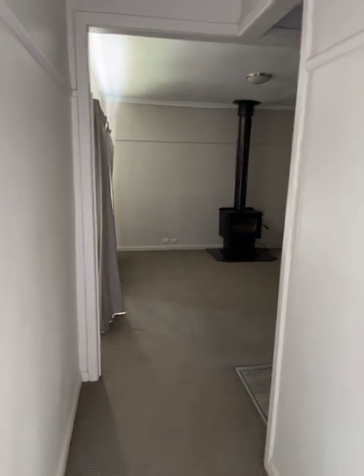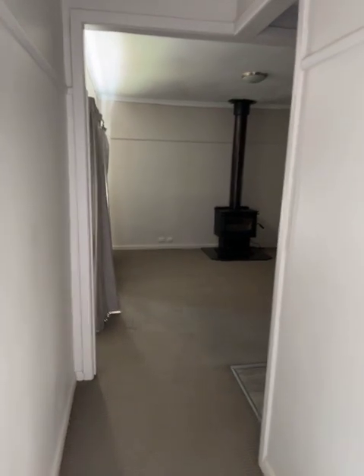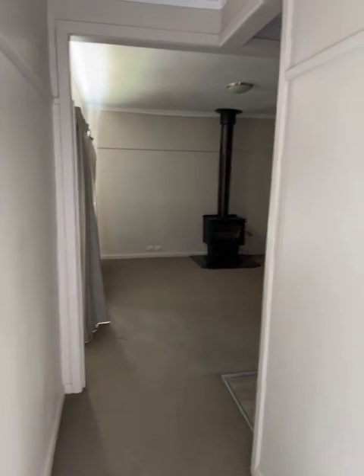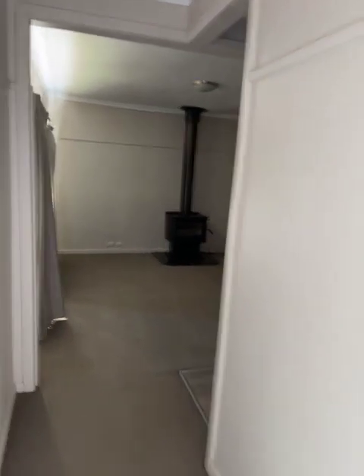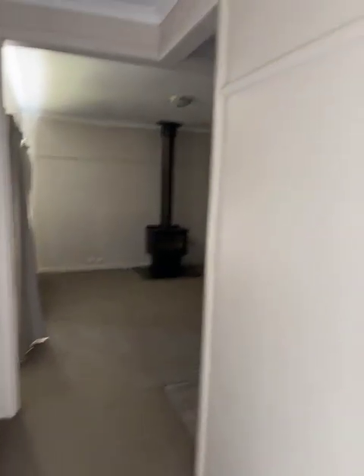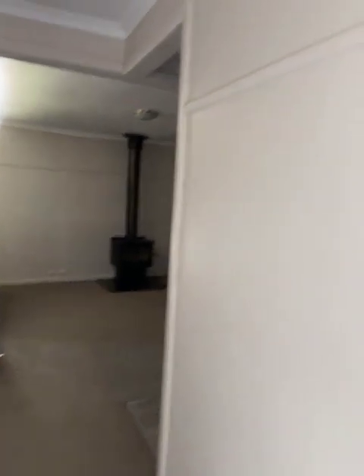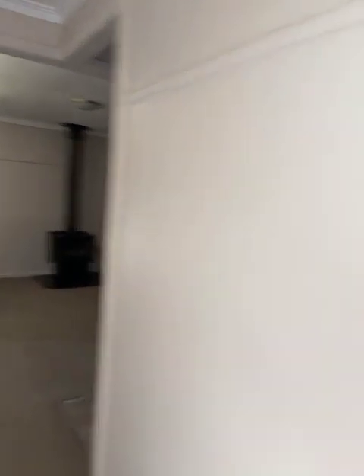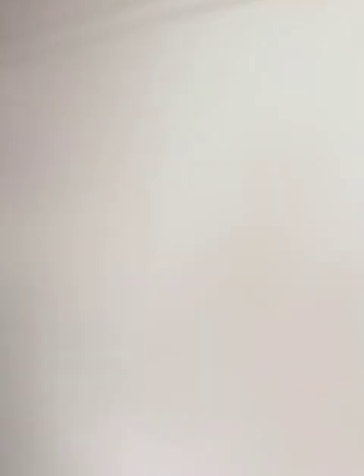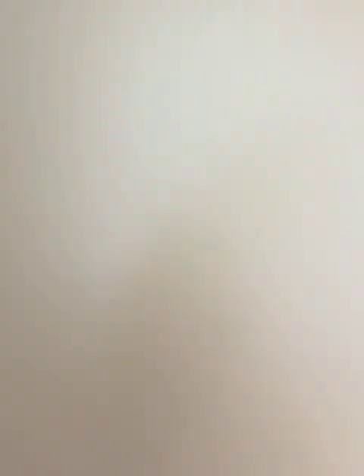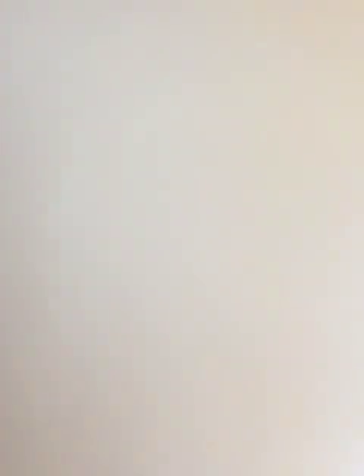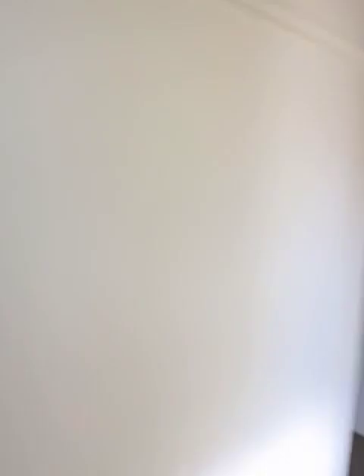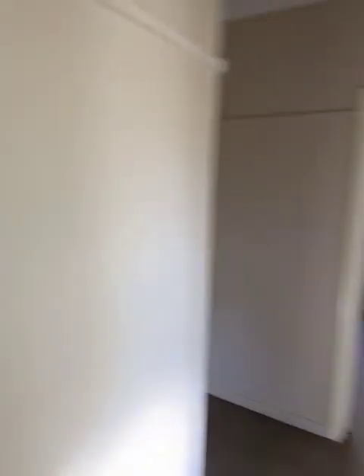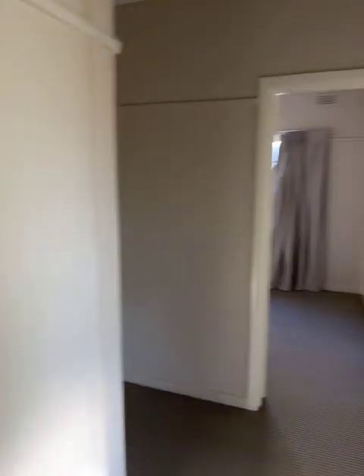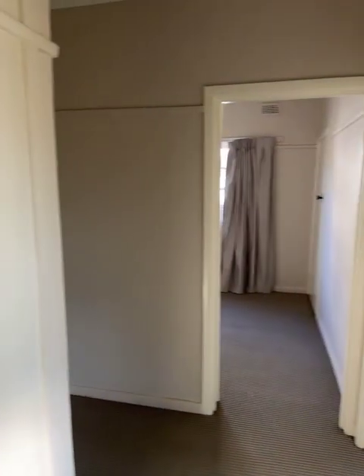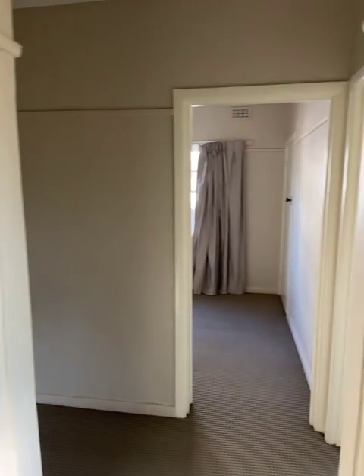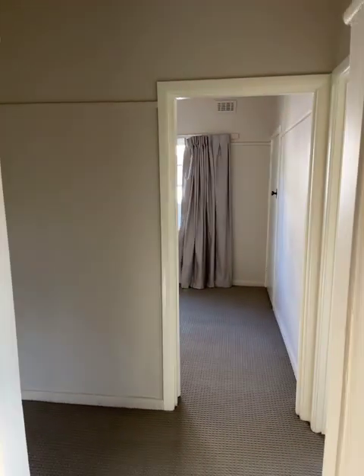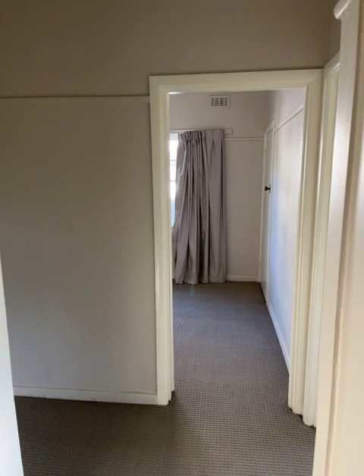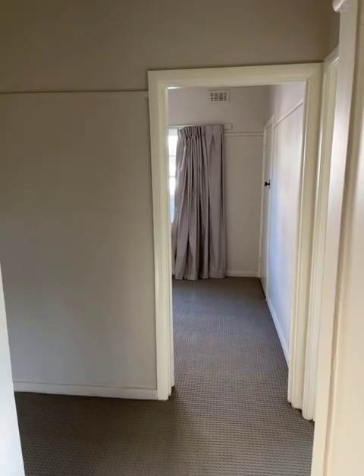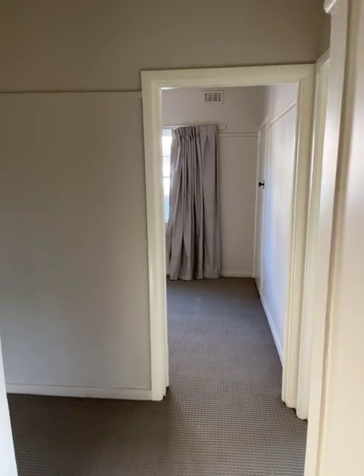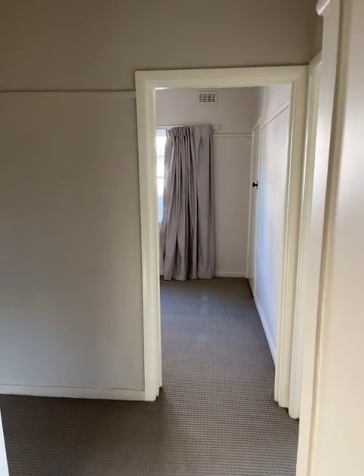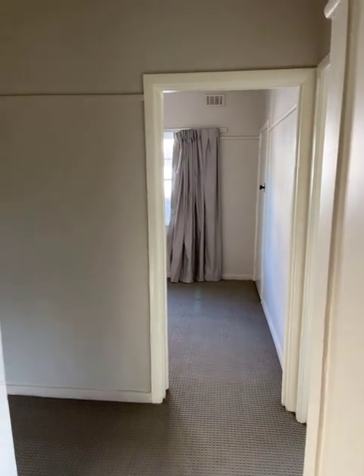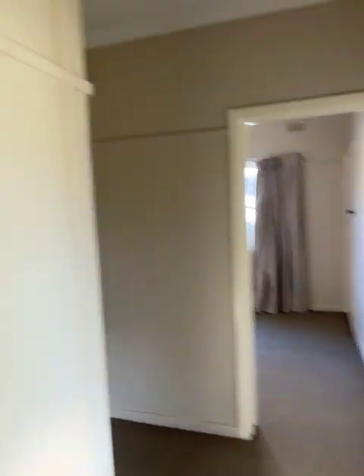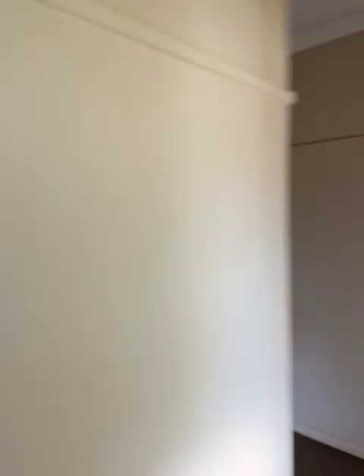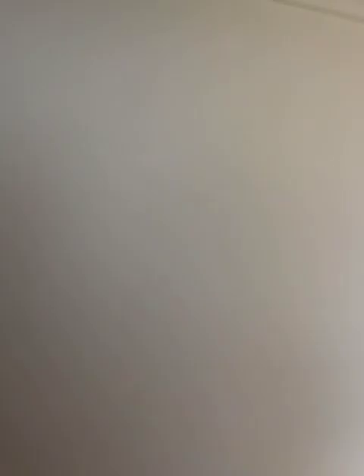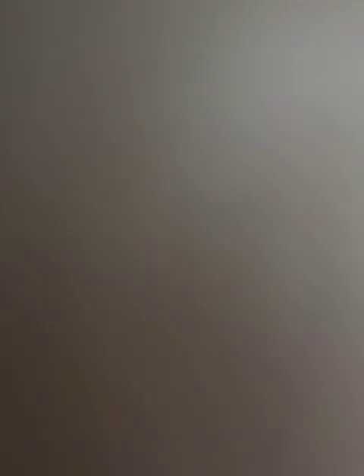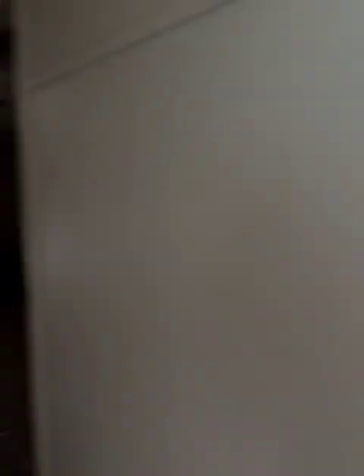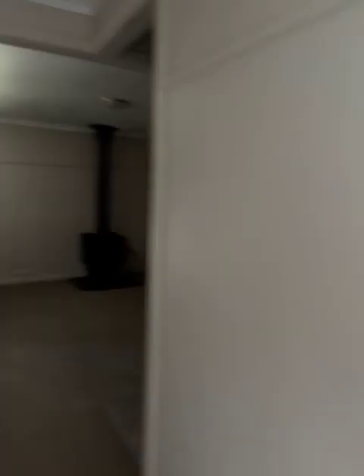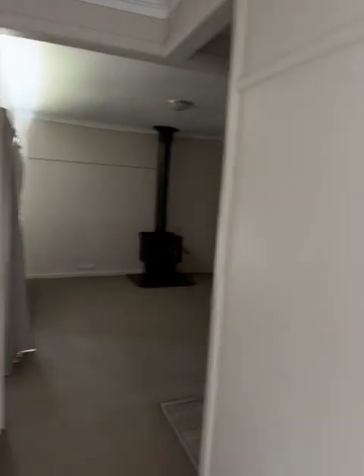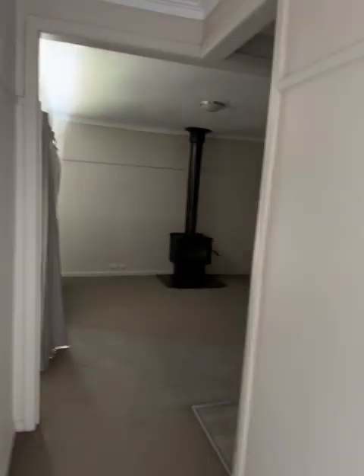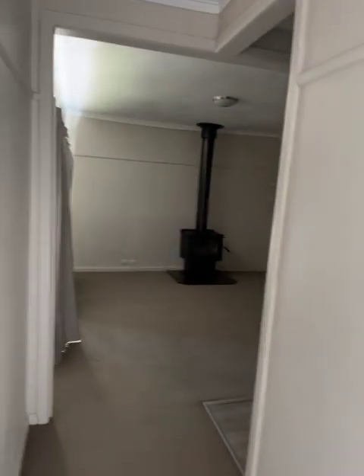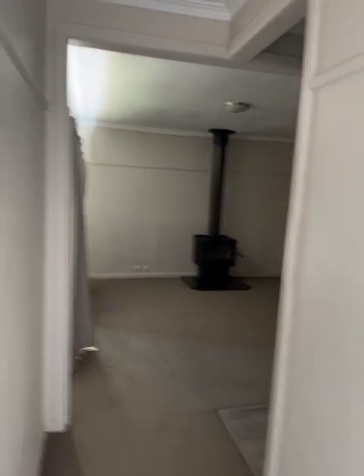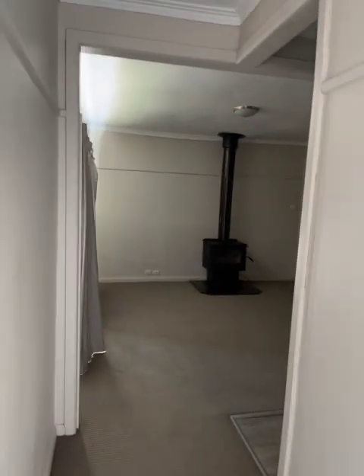Coming through the front door, we've got a passage that goes across. Turn to the right and you go to the bedrooms and the bathroom. Turn to the left and you go into the kitchen and lounge.